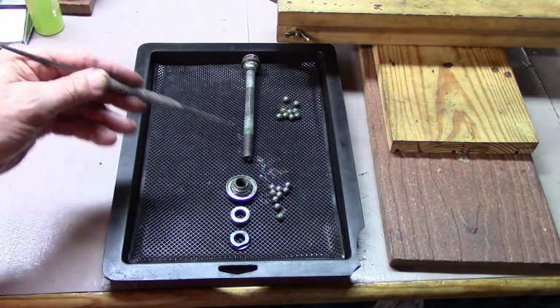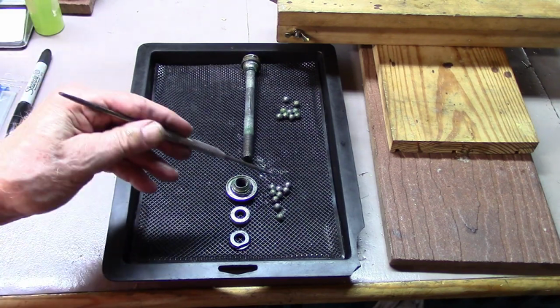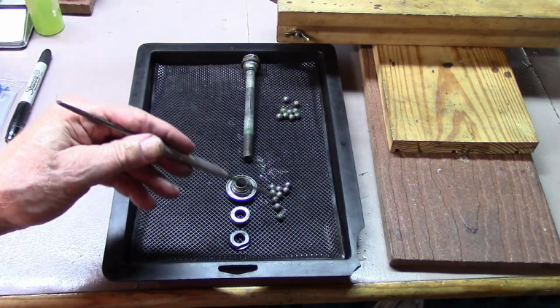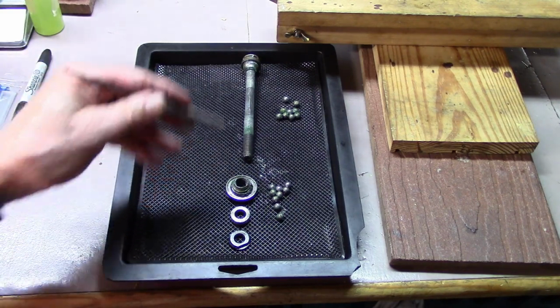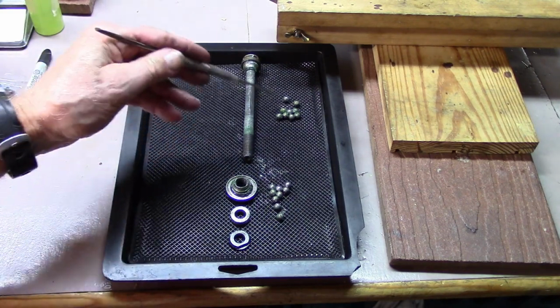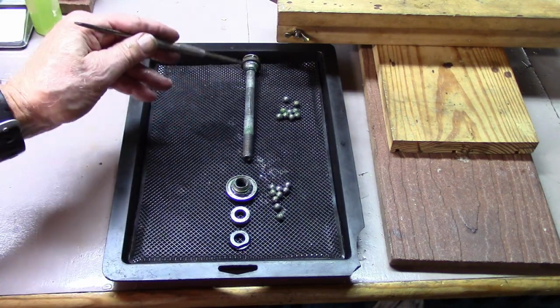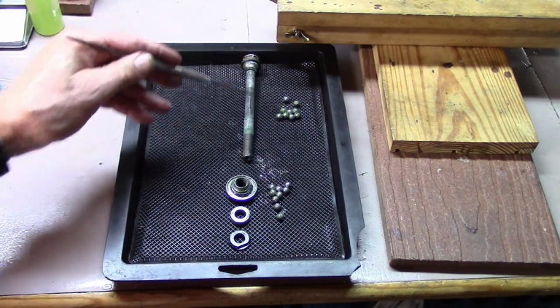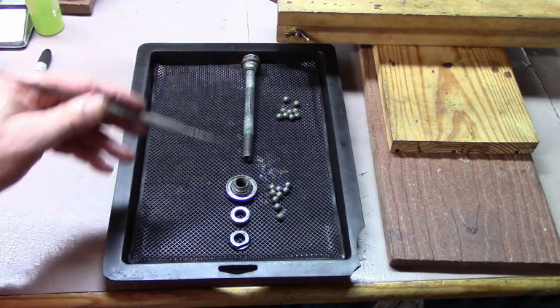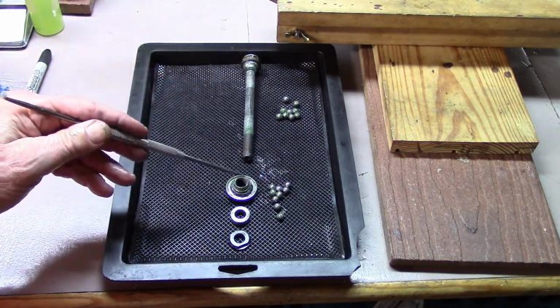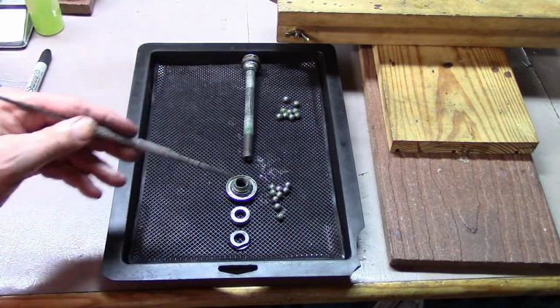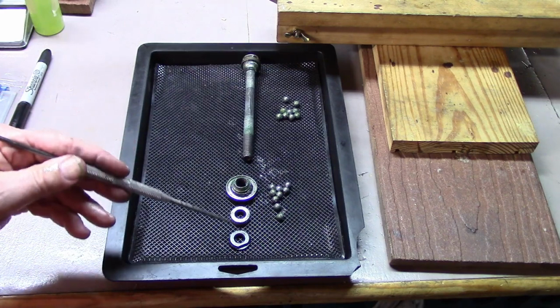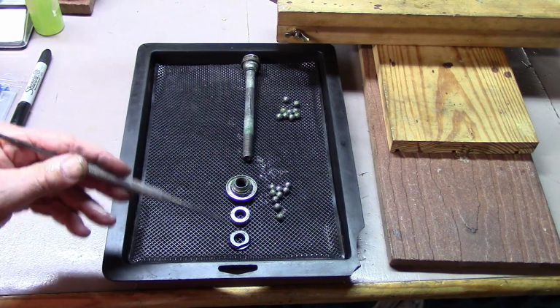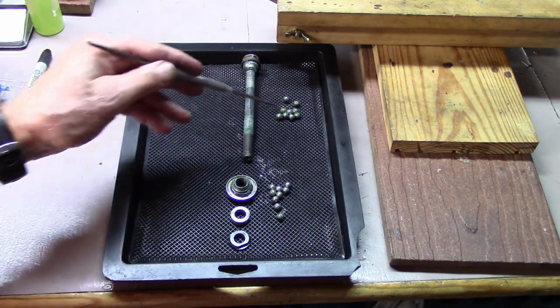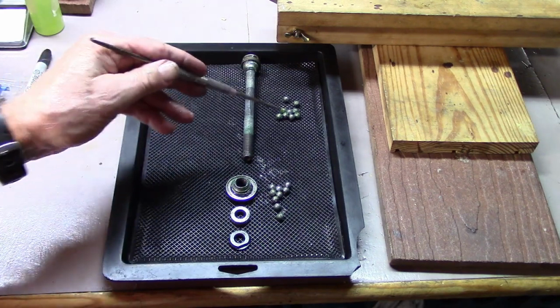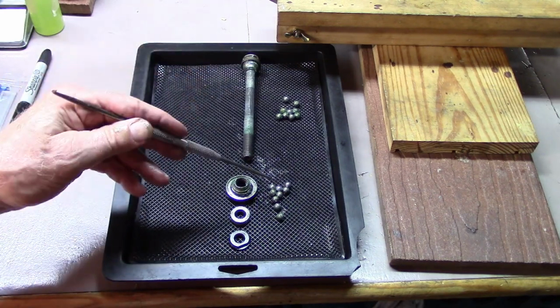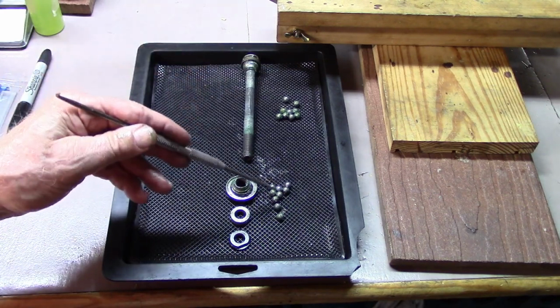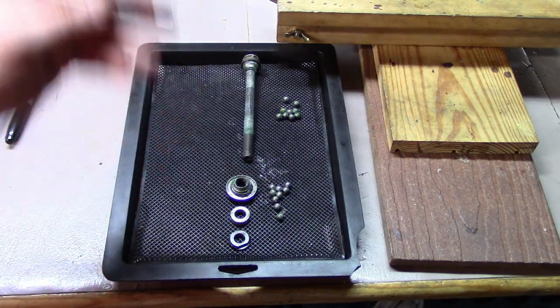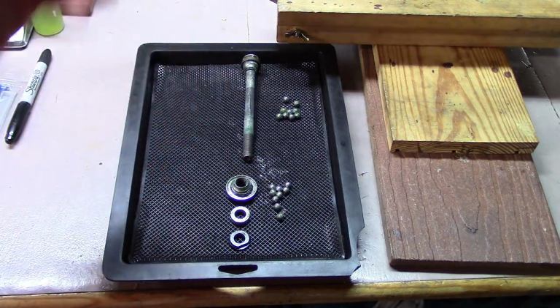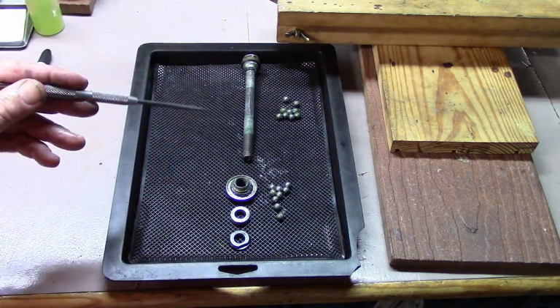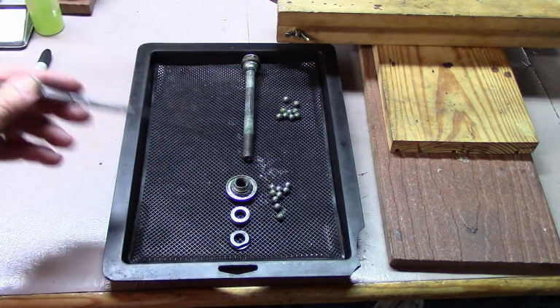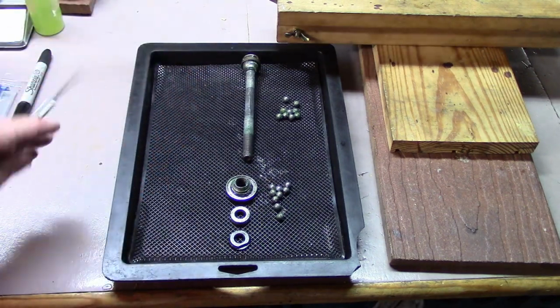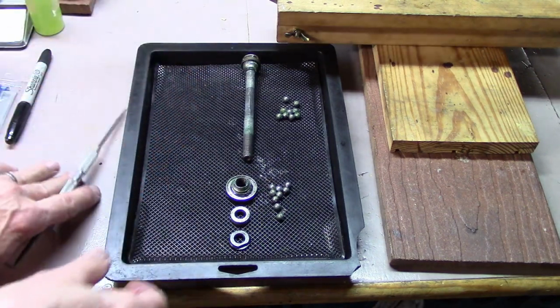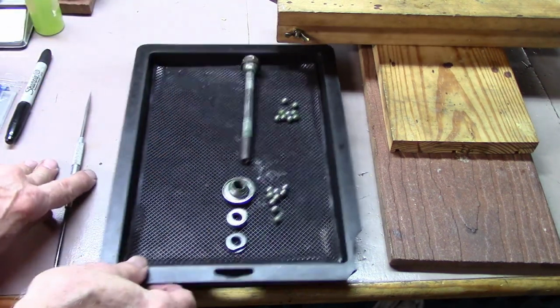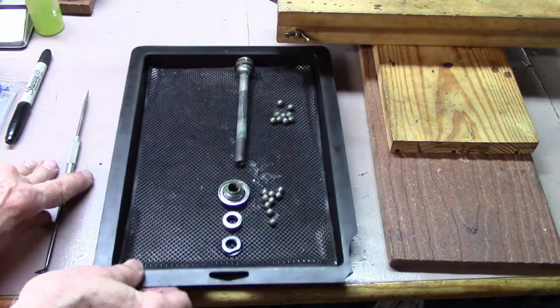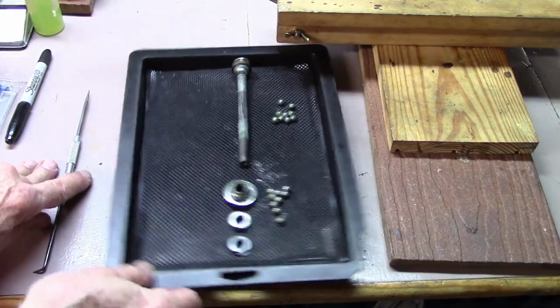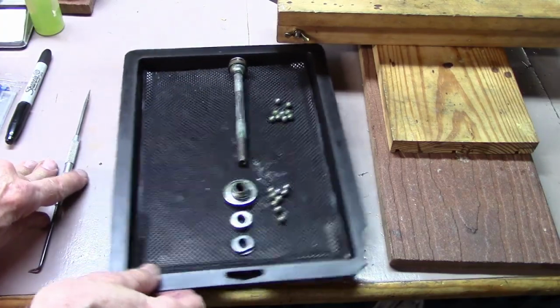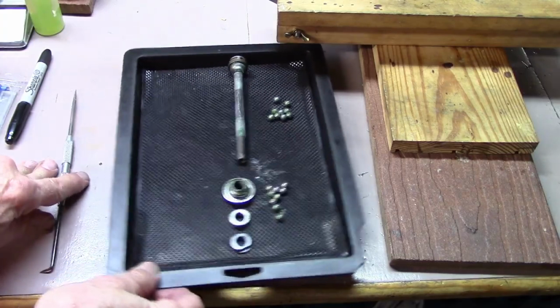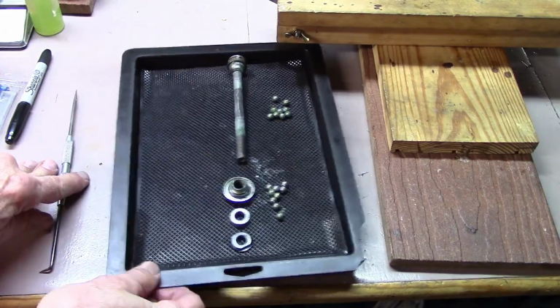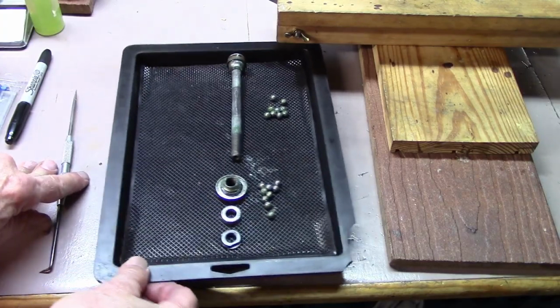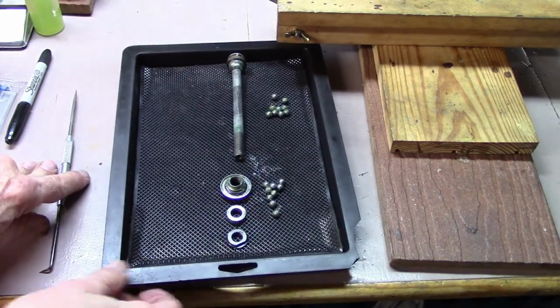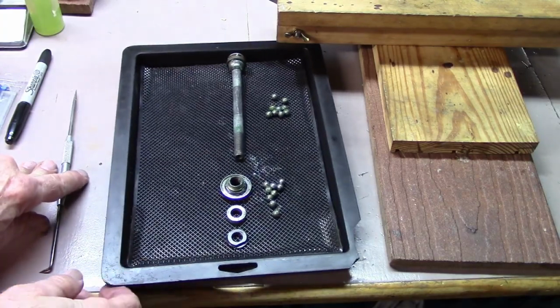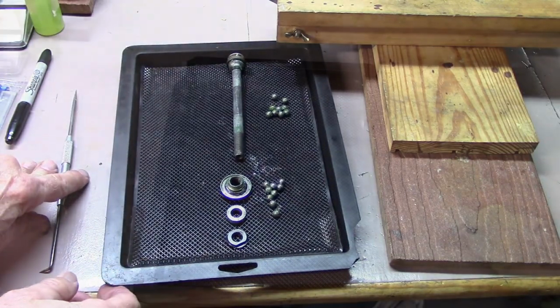I even have the ball bearings. I can clean the hub parts, replace the ball bearings, and put it back together again. And even if I knock this tray, parts aren't going anywhere.